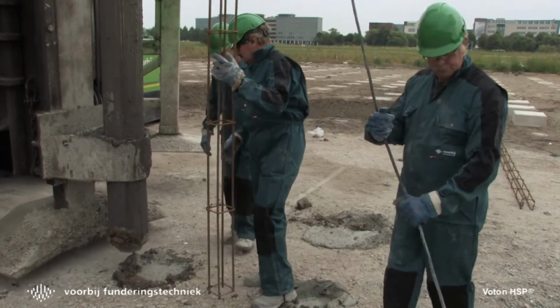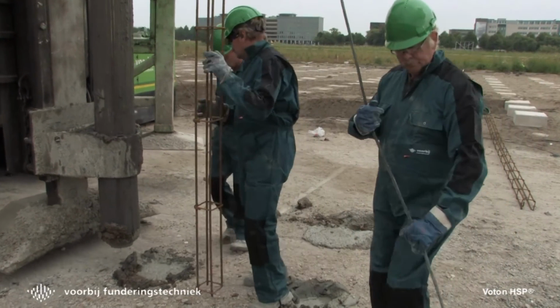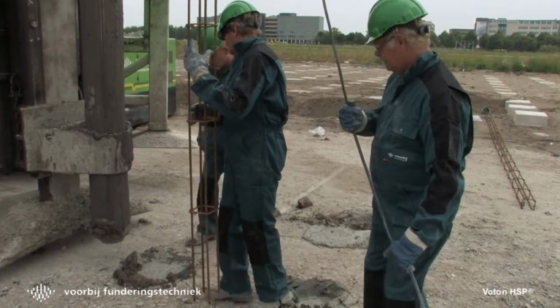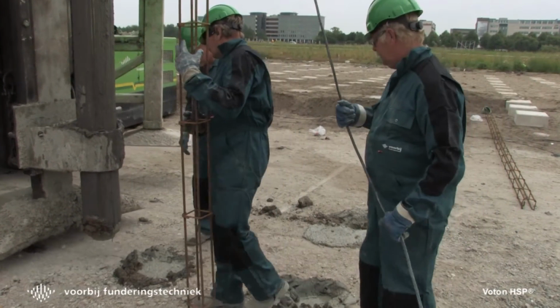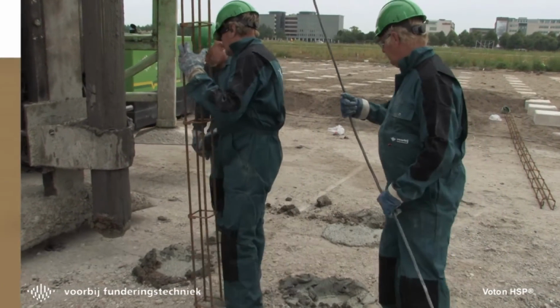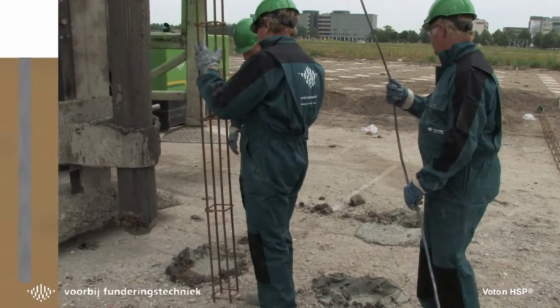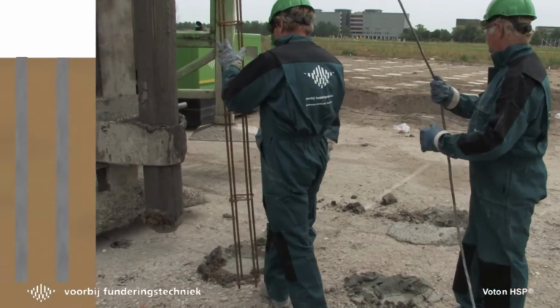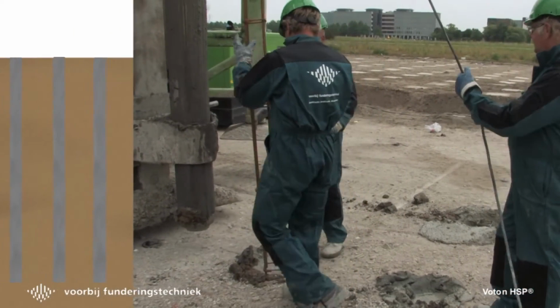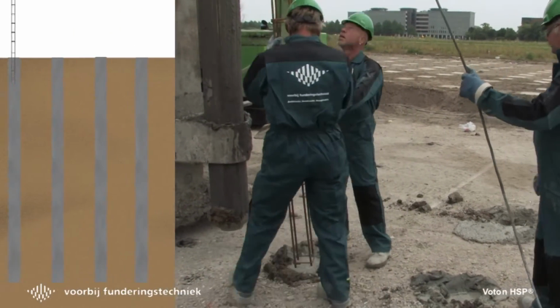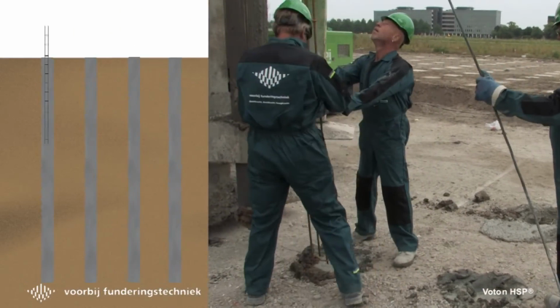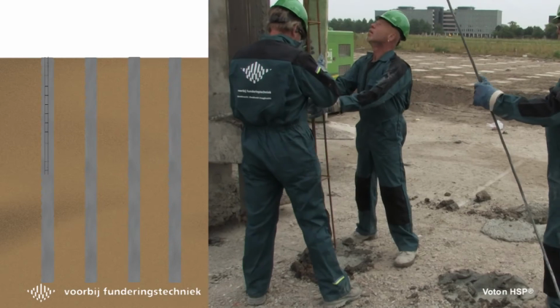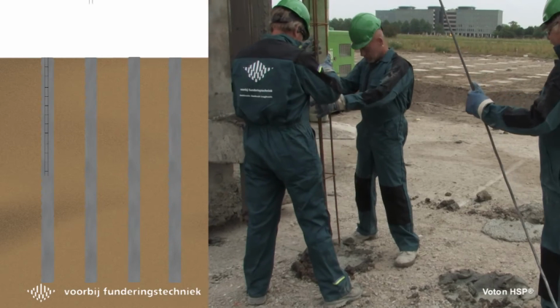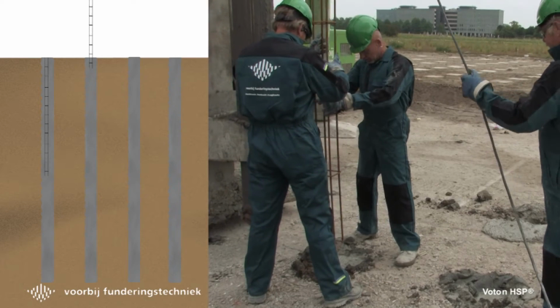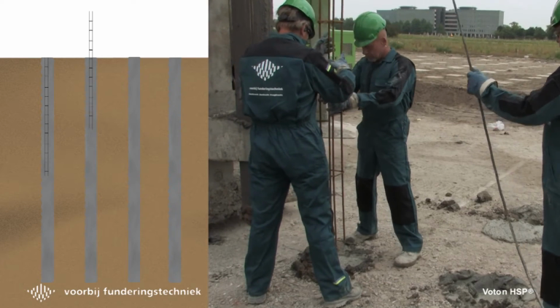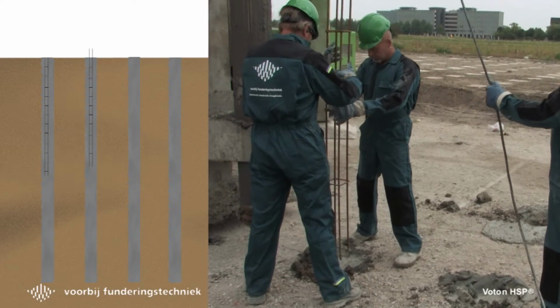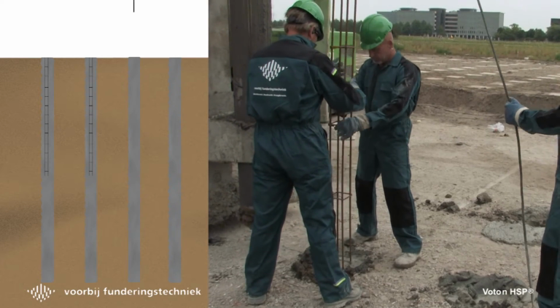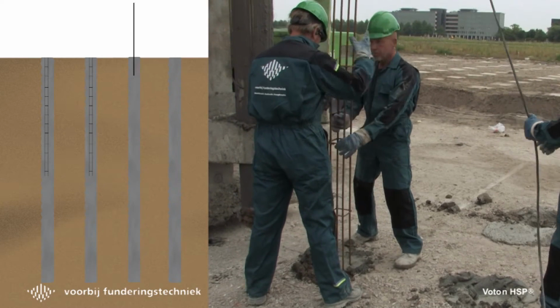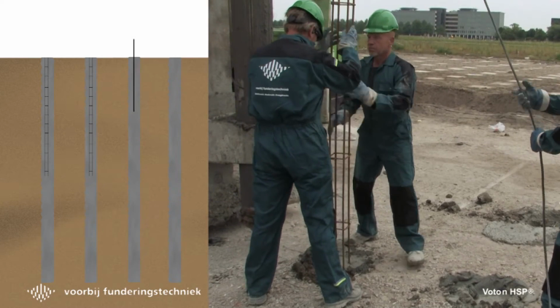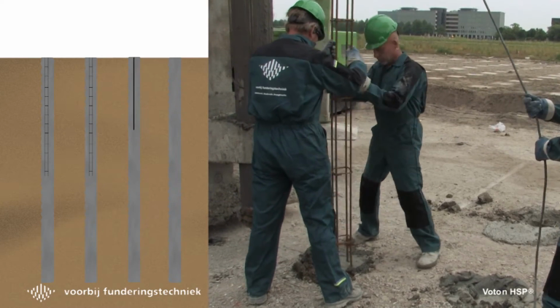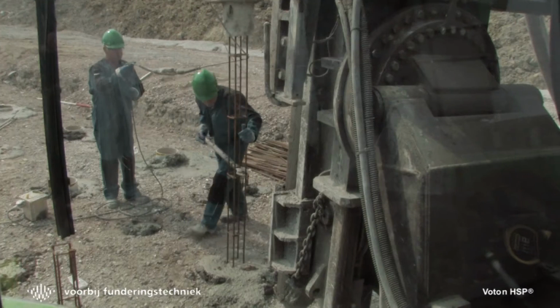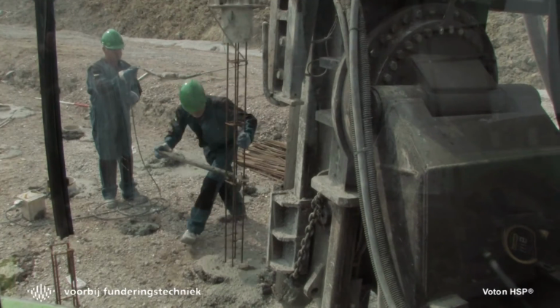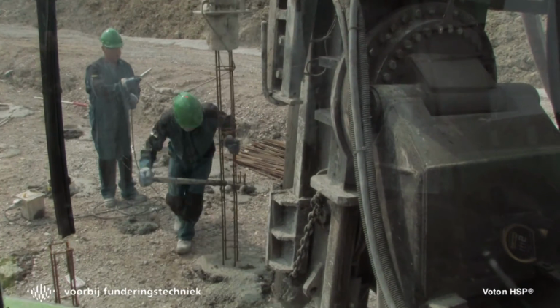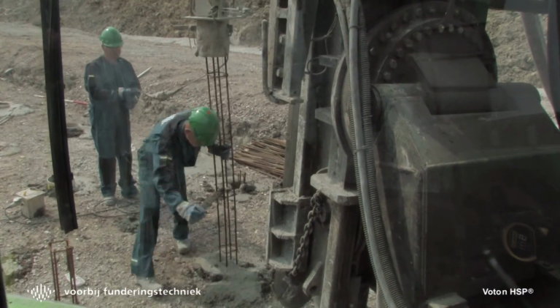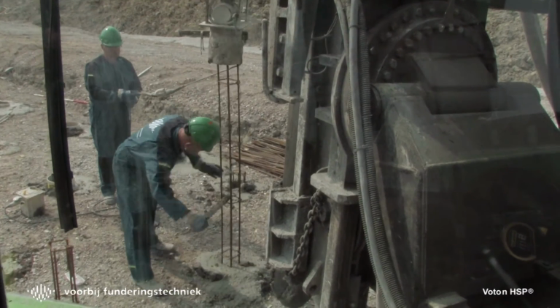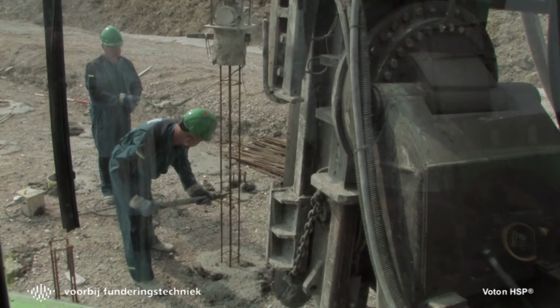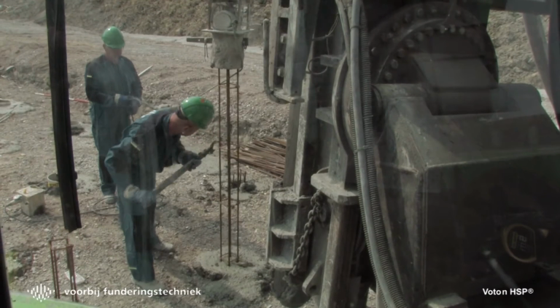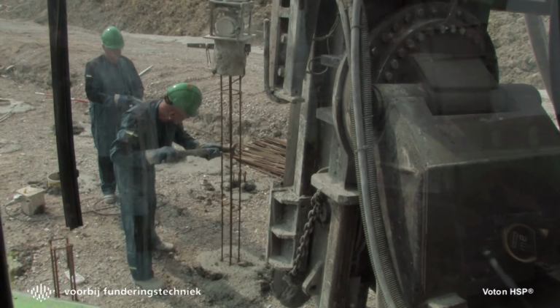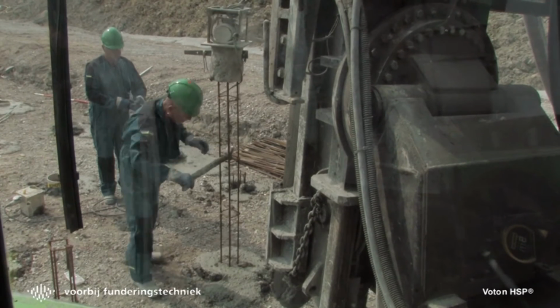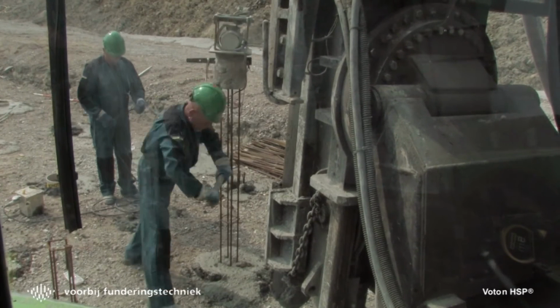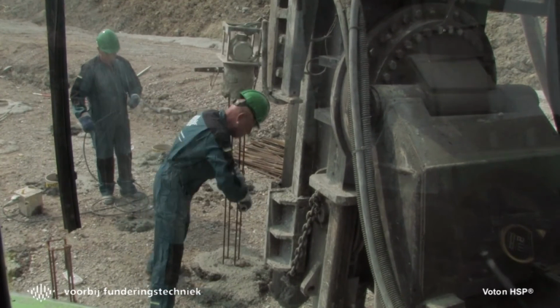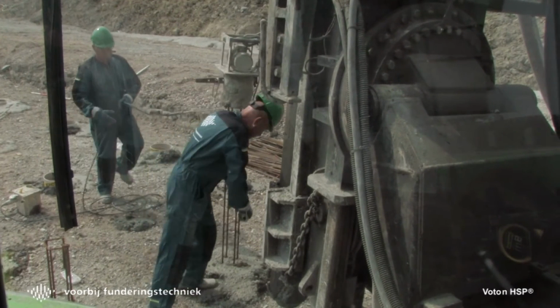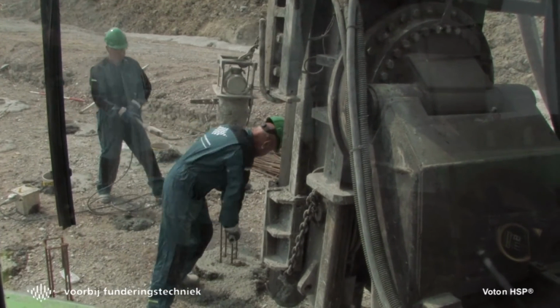Hereafter, a reinforcement rod or cage is placed centrally into the pile. Depending on local conditions, the system can produce over 200 HSP piles a day.